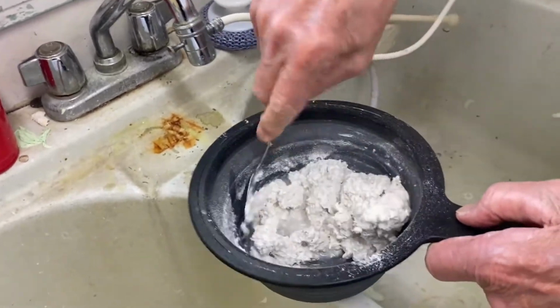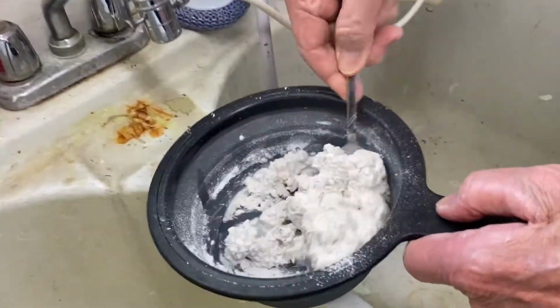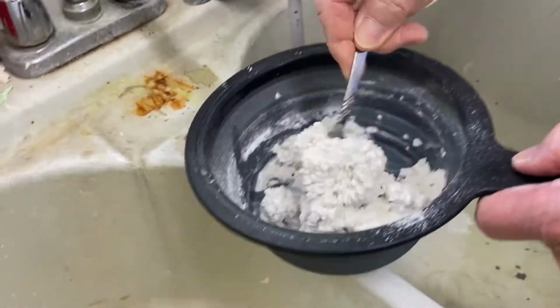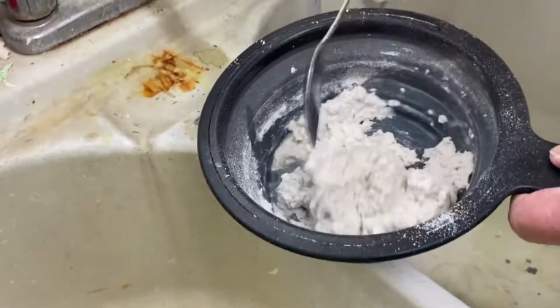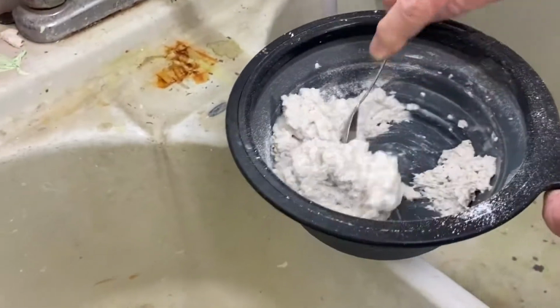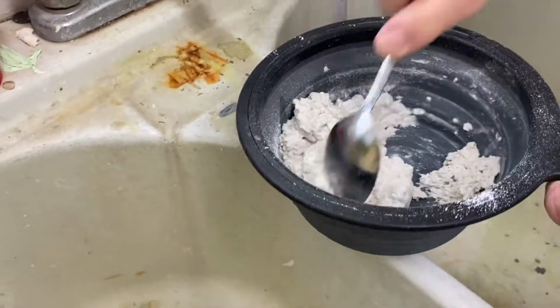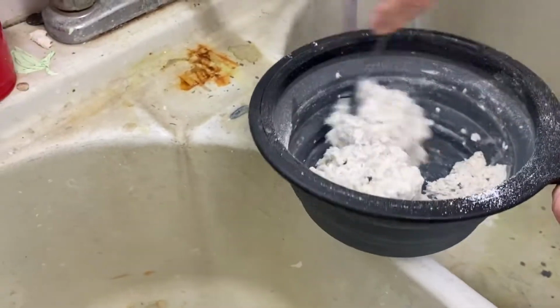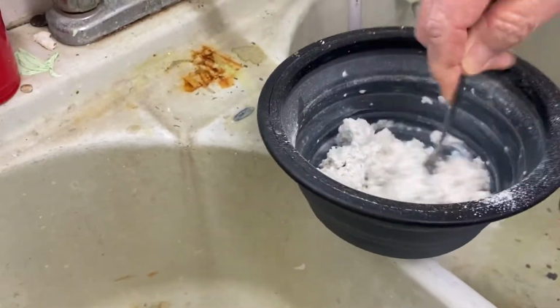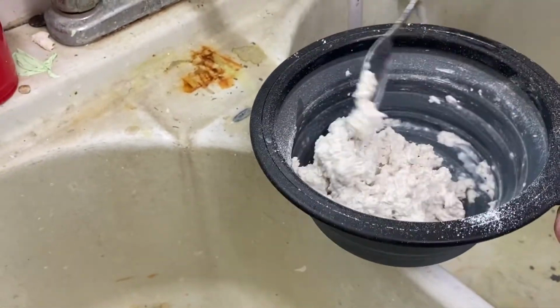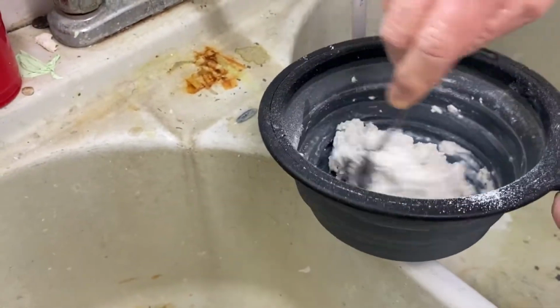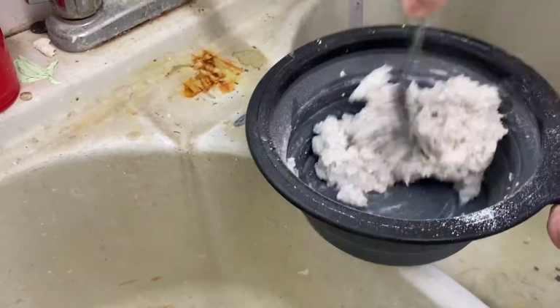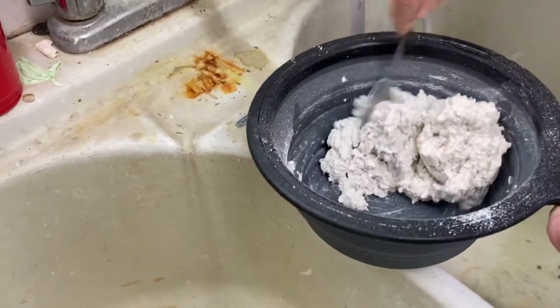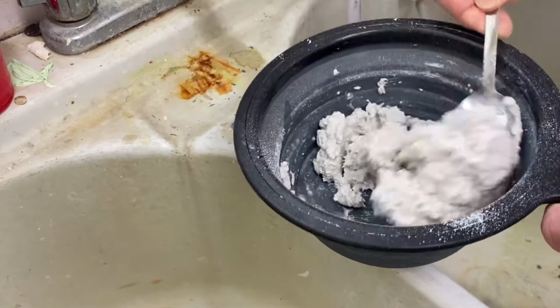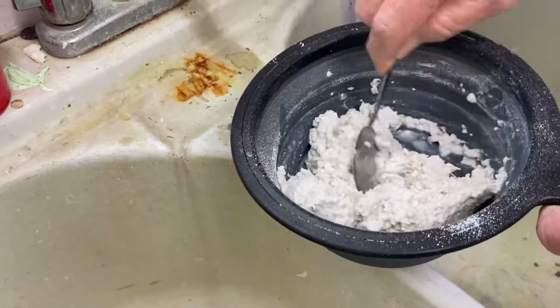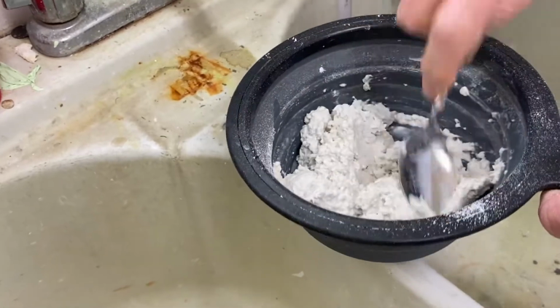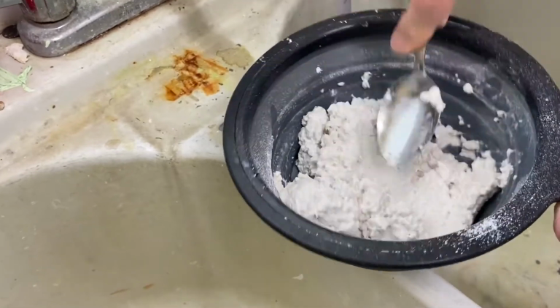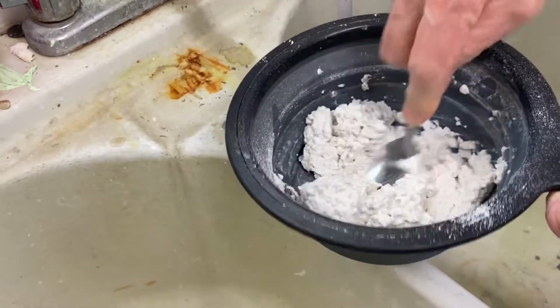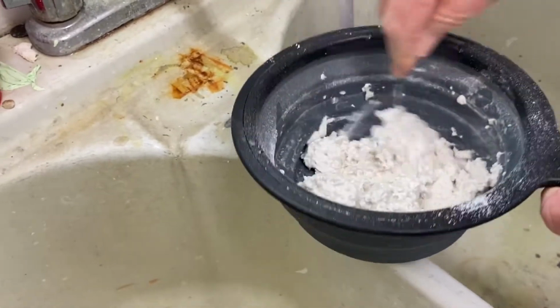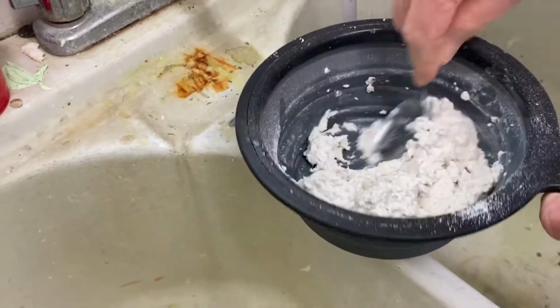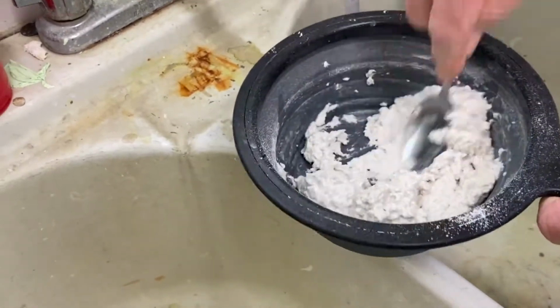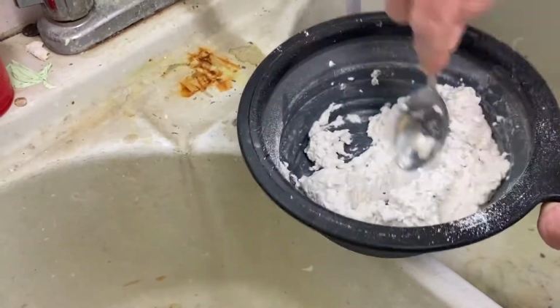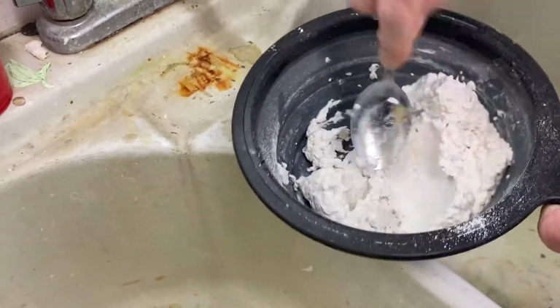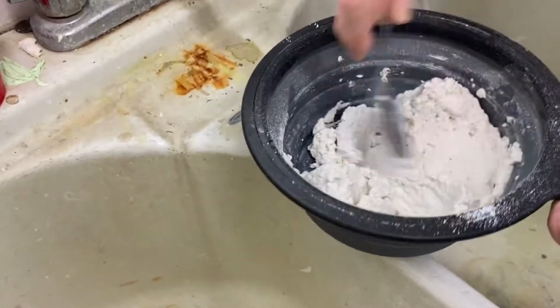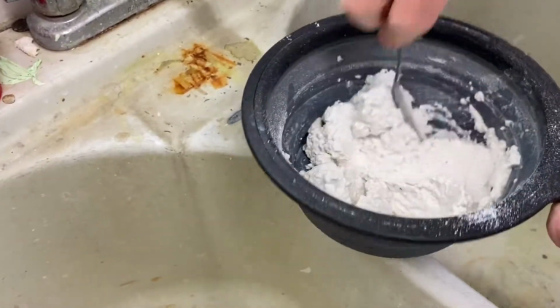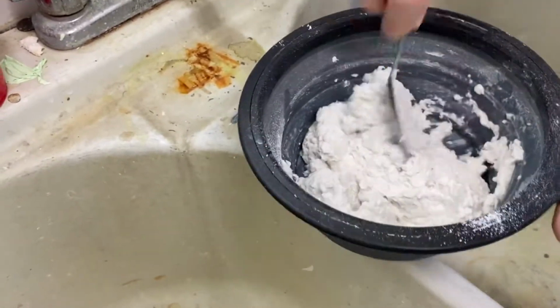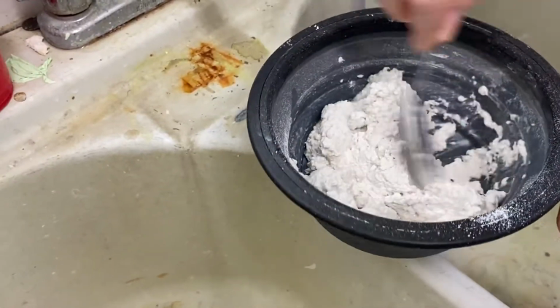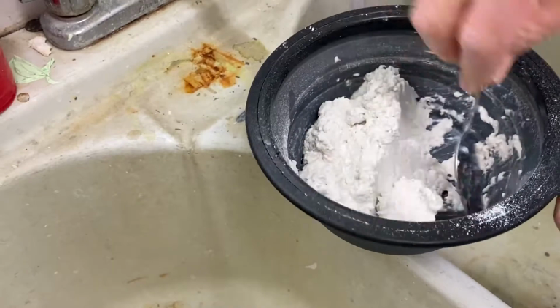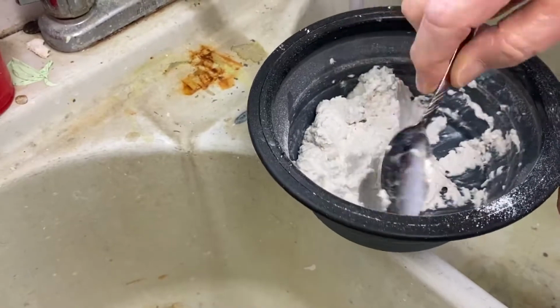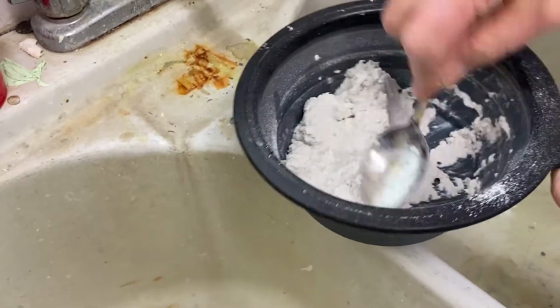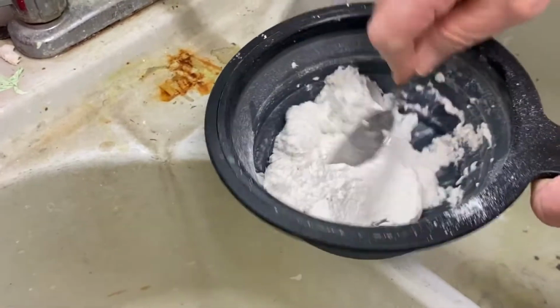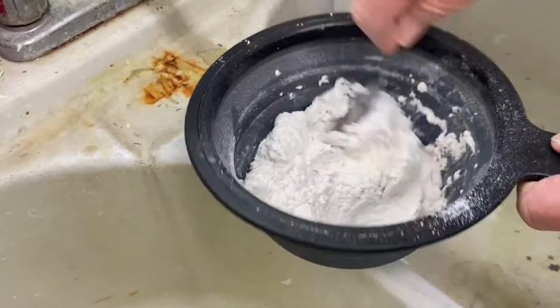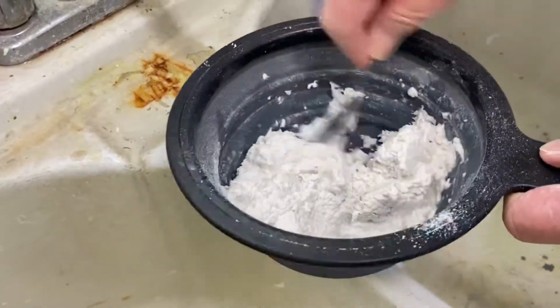It dries fast and it's really easy to work with and really easy to clean. It kind of looks like oatmeal. Yeah, it has the texture of oatmeal.